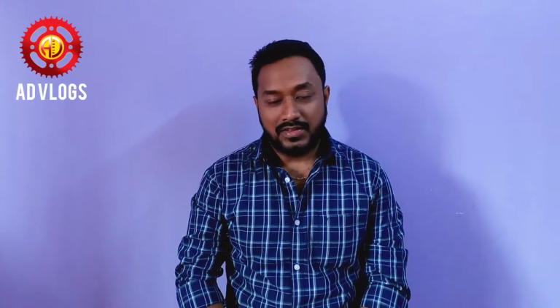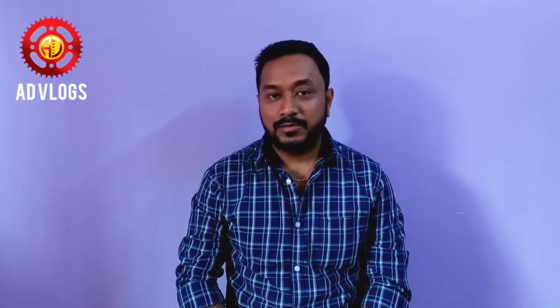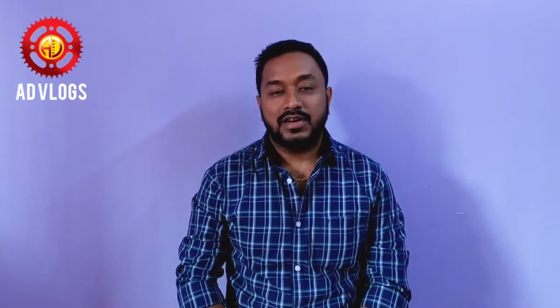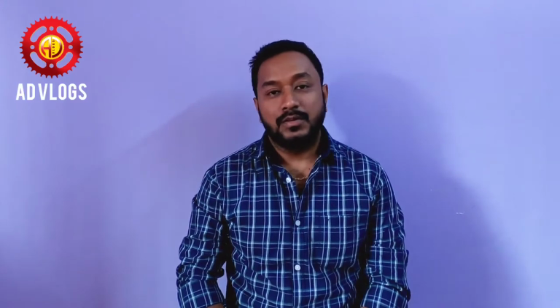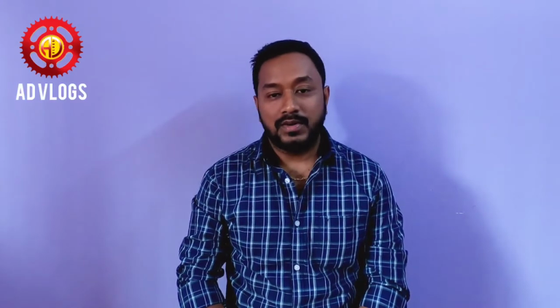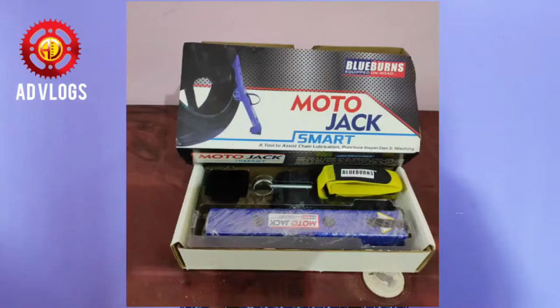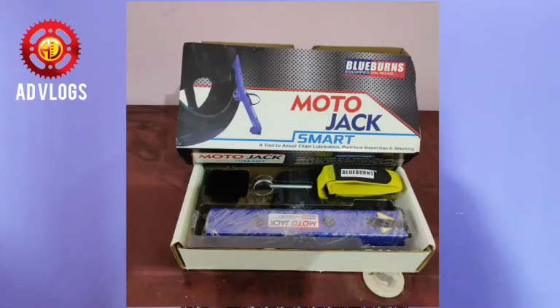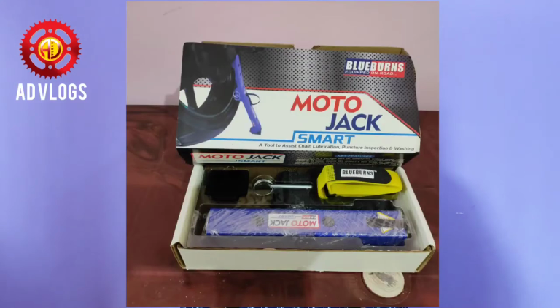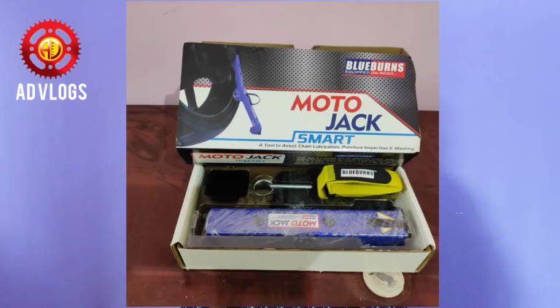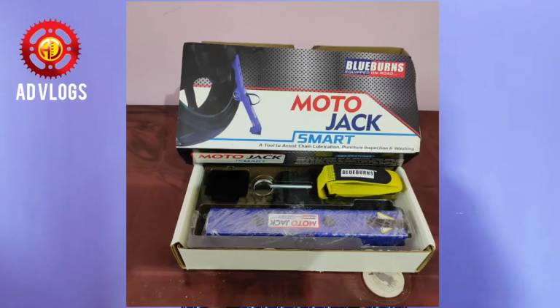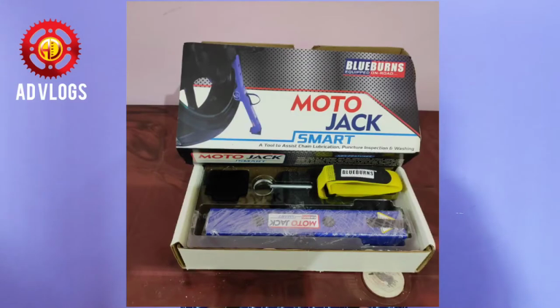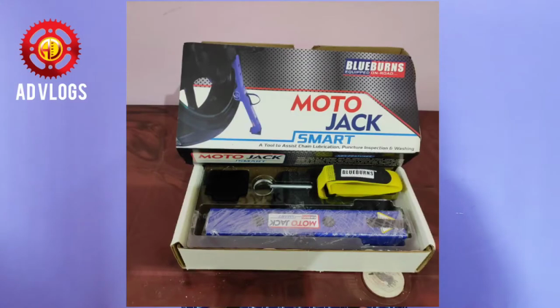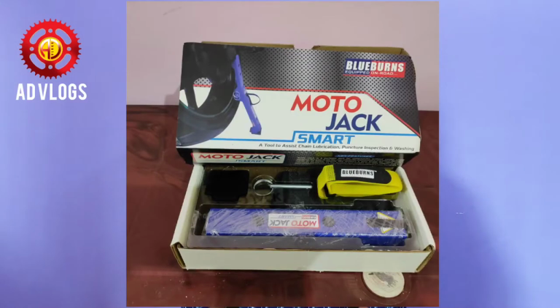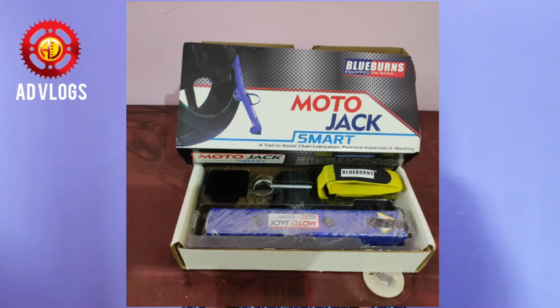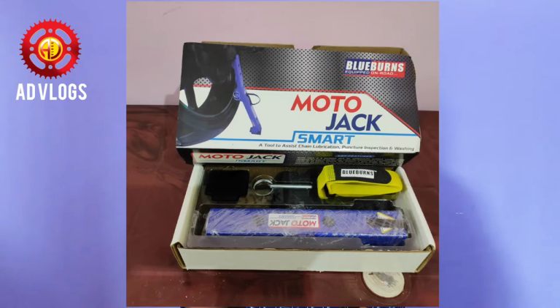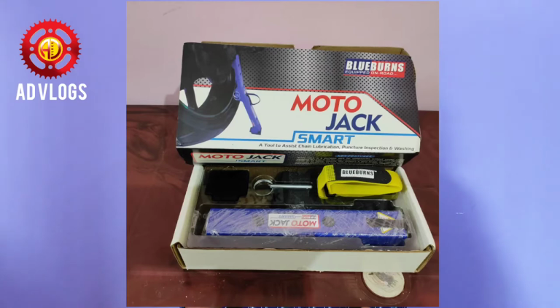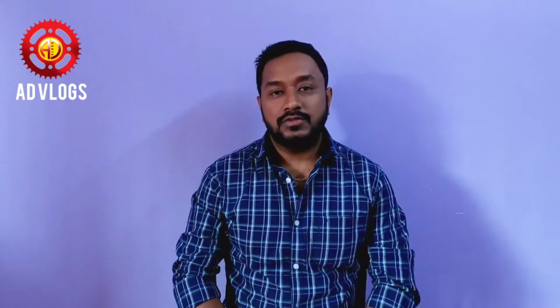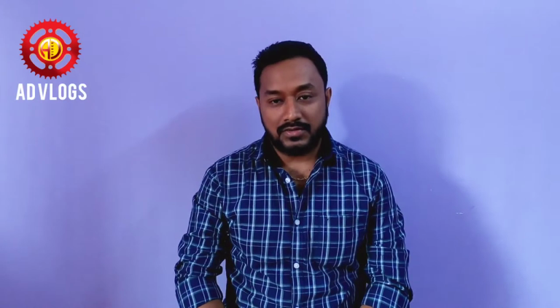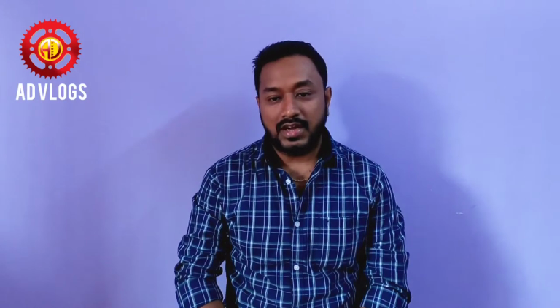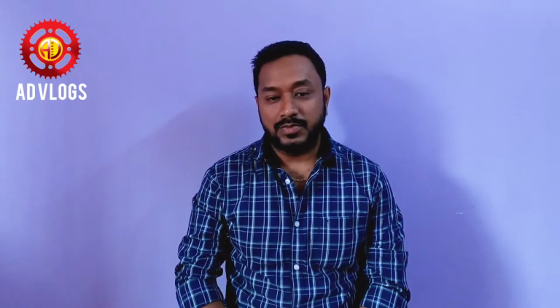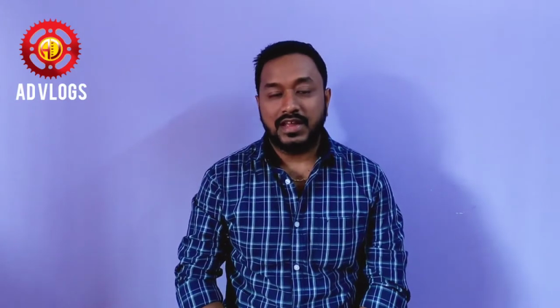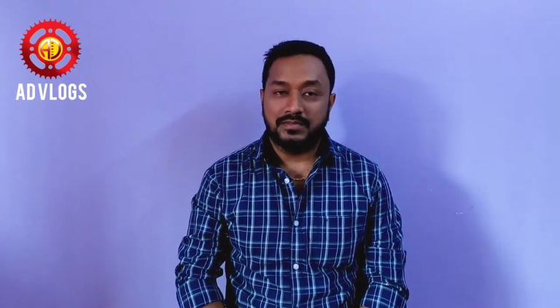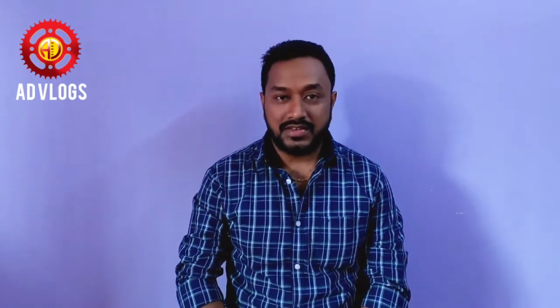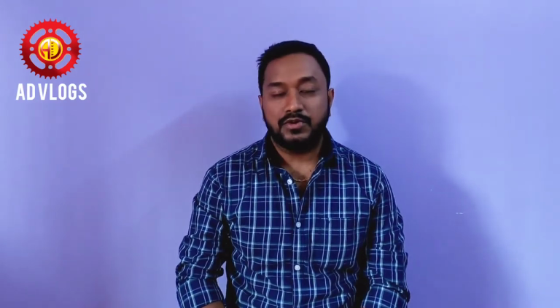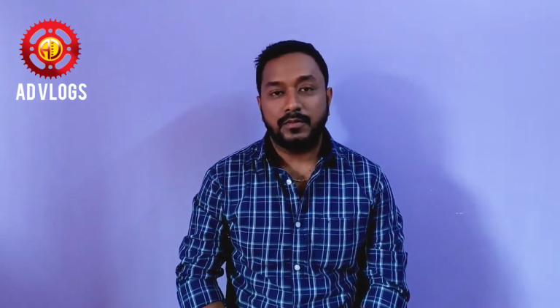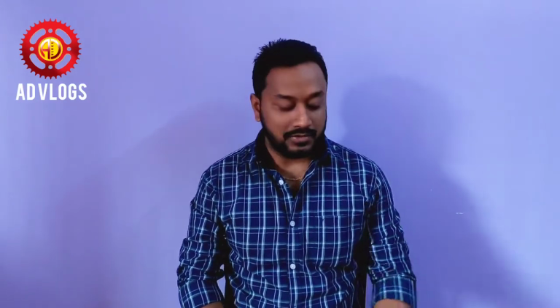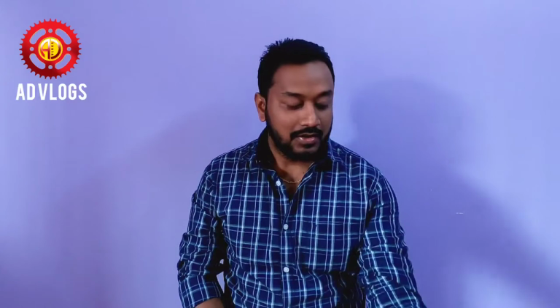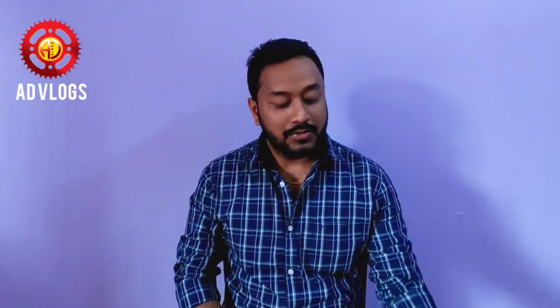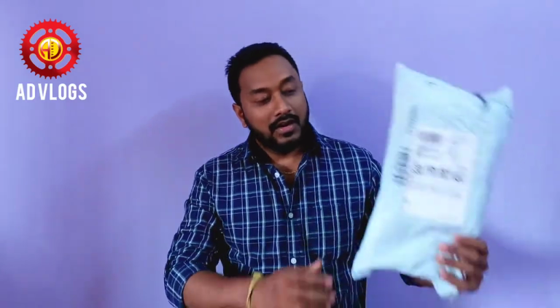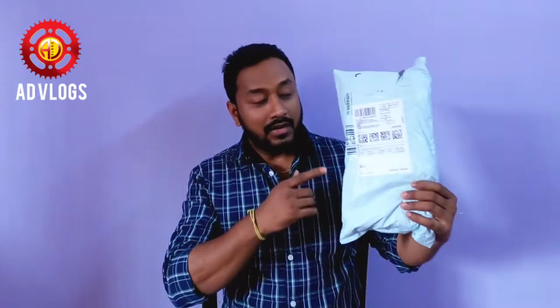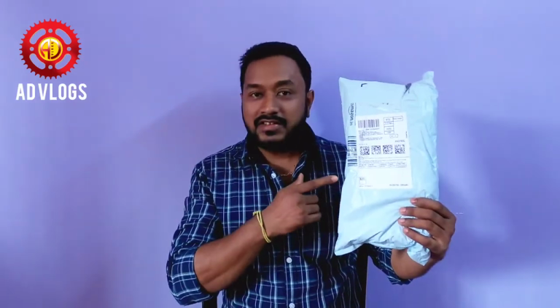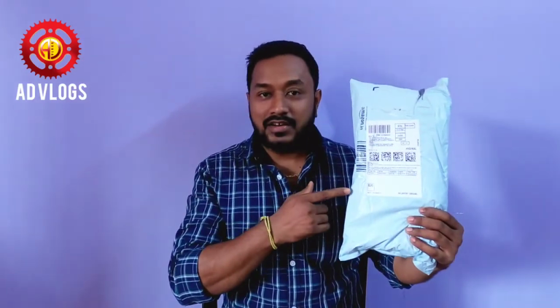The name of the product is Blueburn Moto Jack Smart Portable and Adjustable Jack, and it cost me around 1,300 rupees. I purchased this product from Amazon. Here is the product.